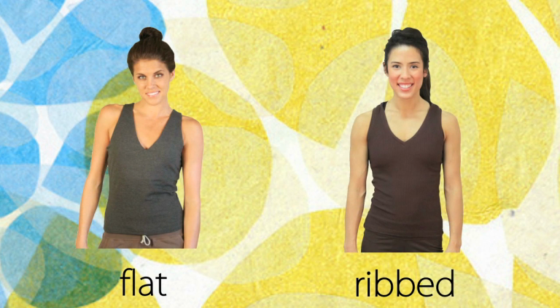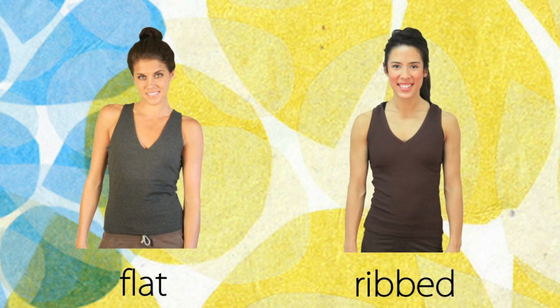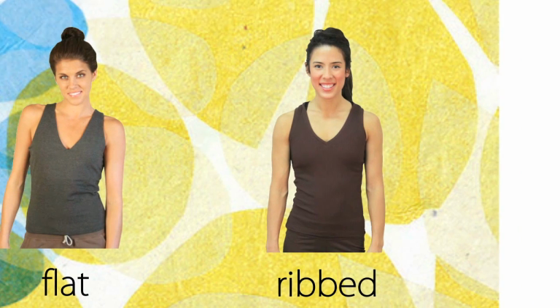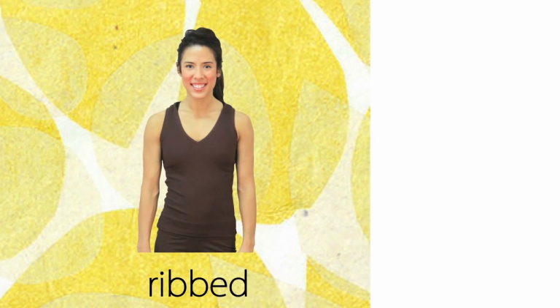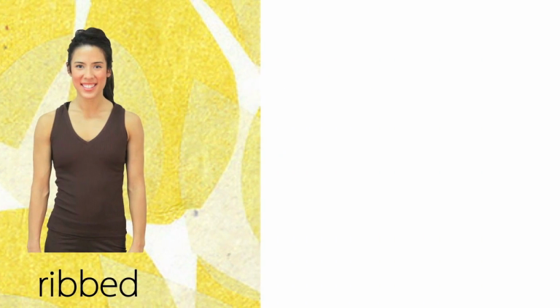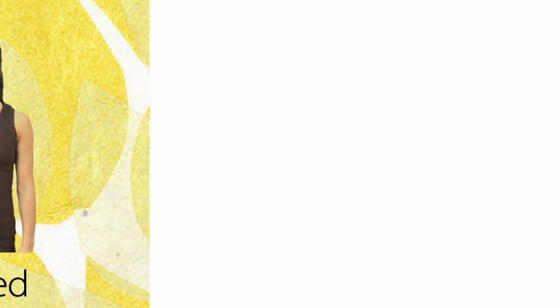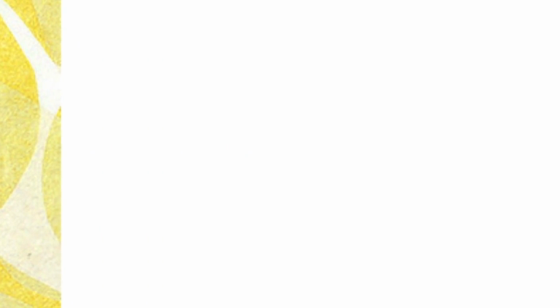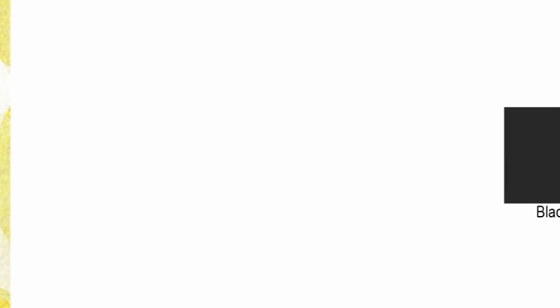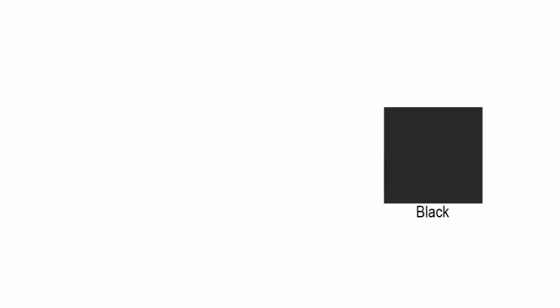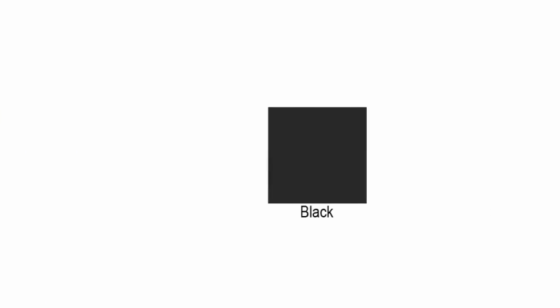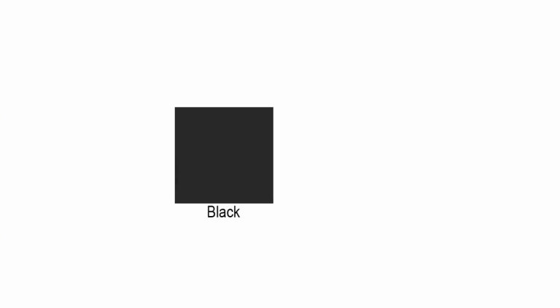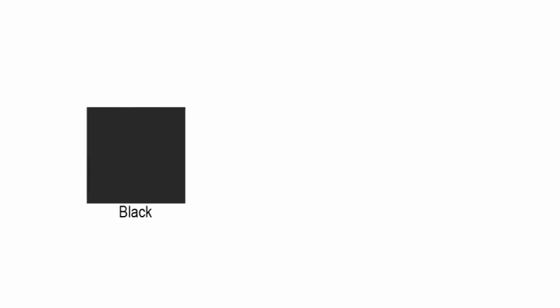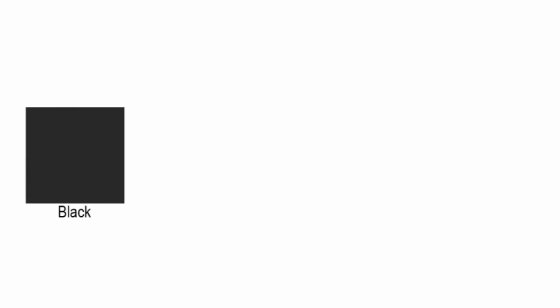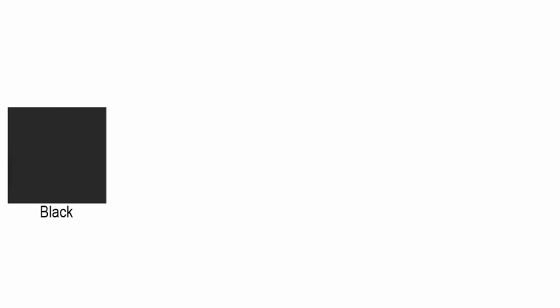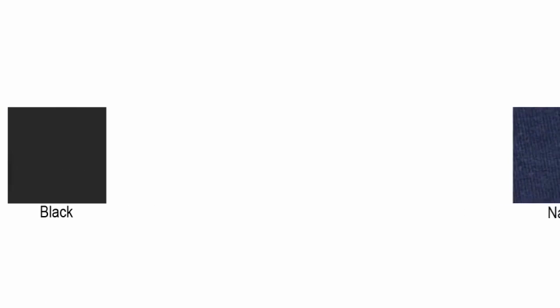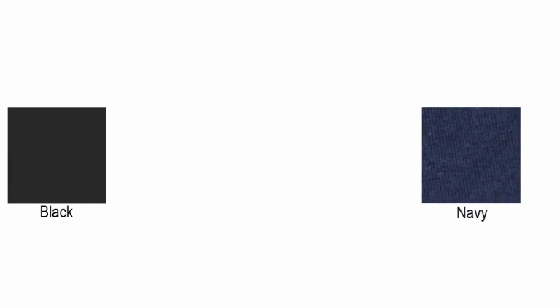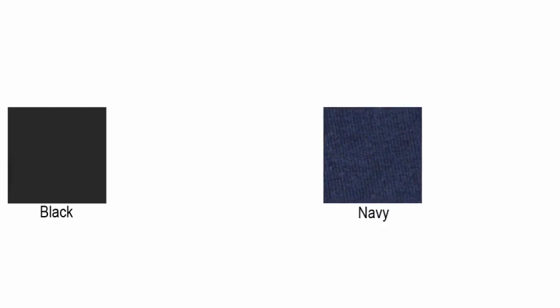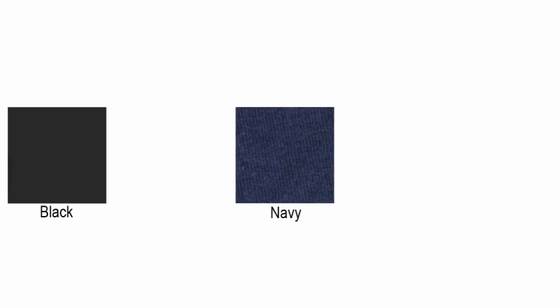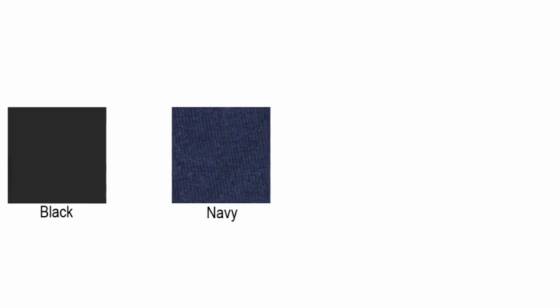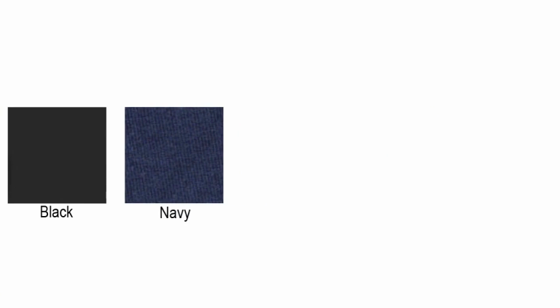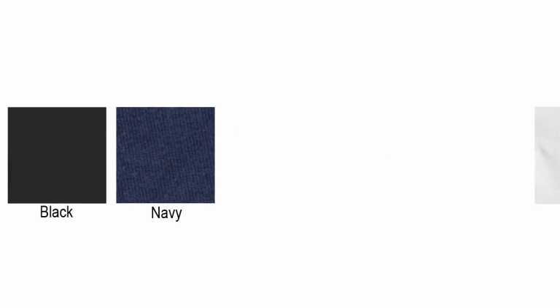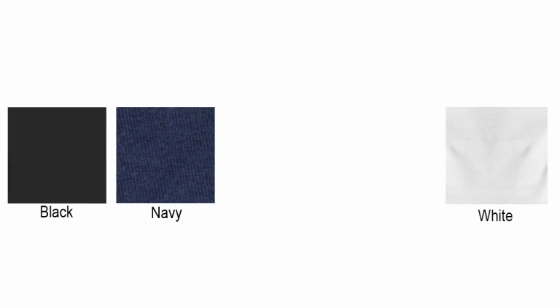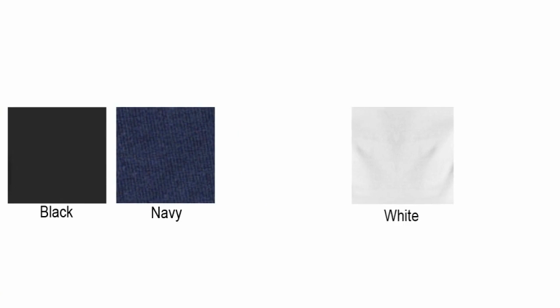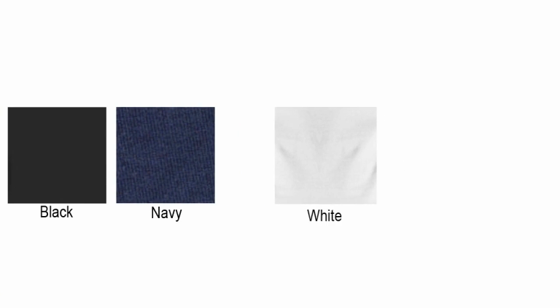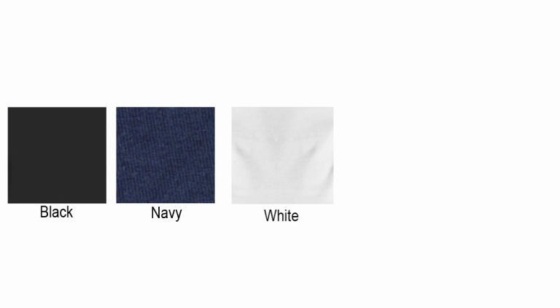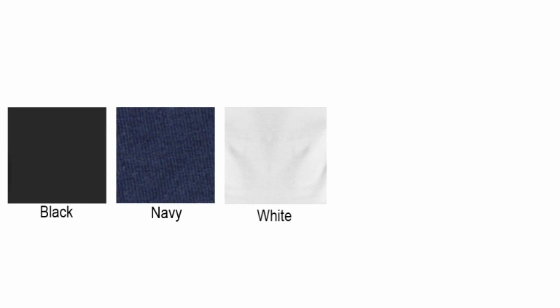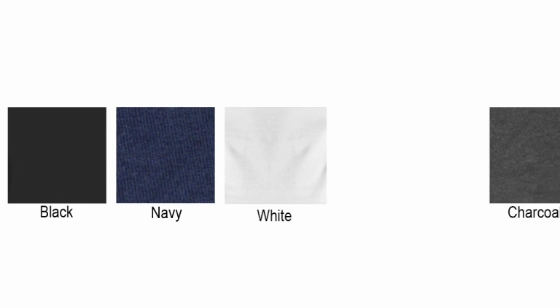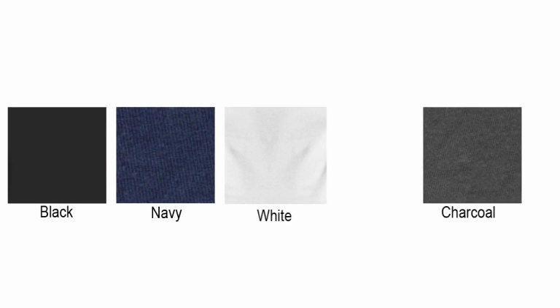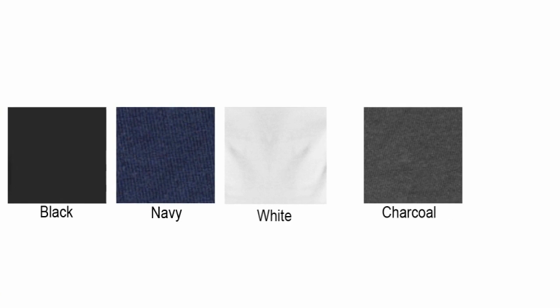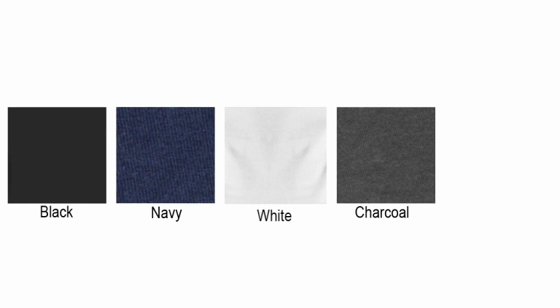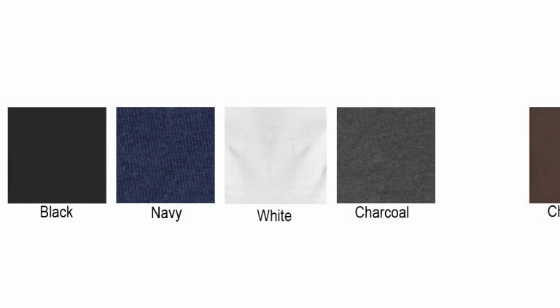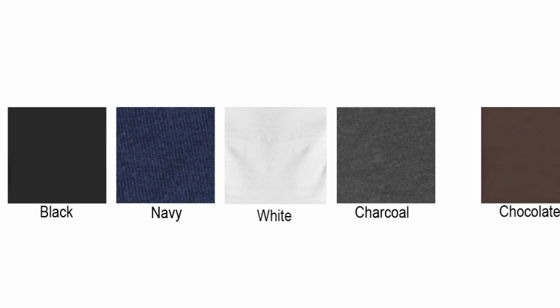Both options are offered in the same five colors, making it easy to mix and match. Her pieces last years without shrinking, stretching out, balling up, or changing shape.